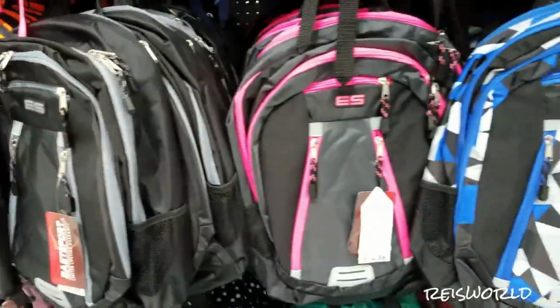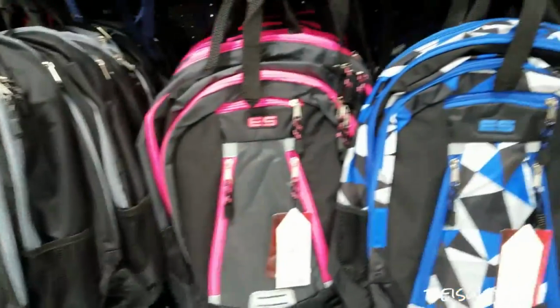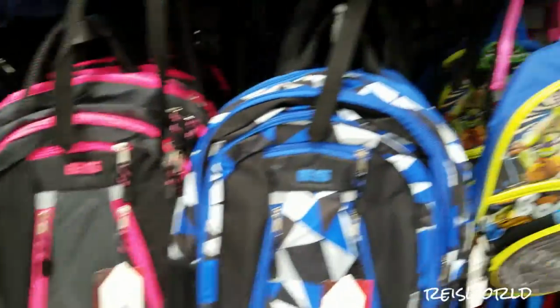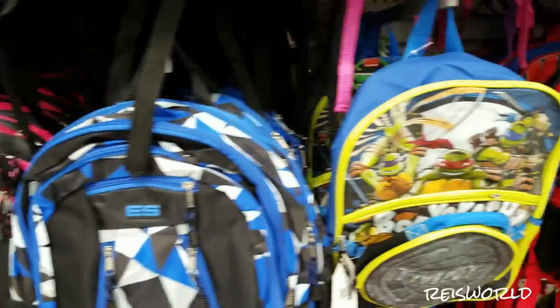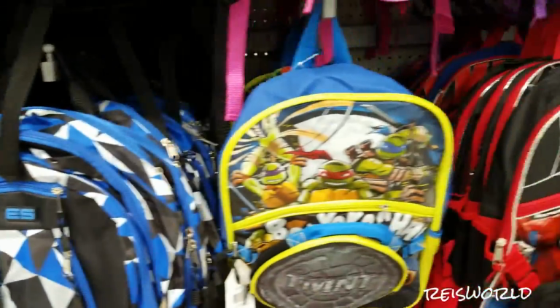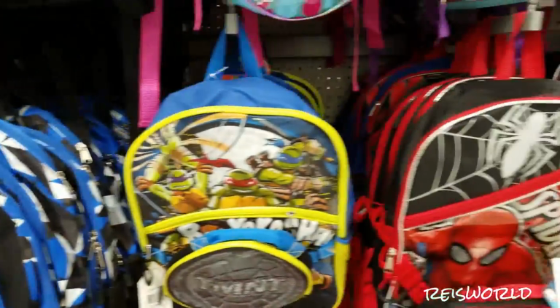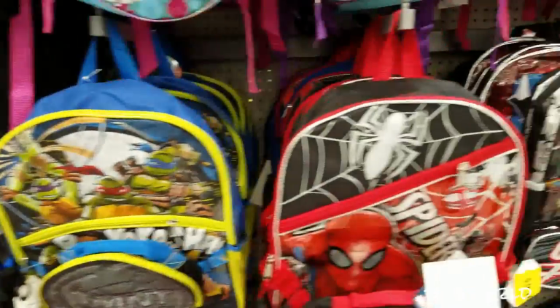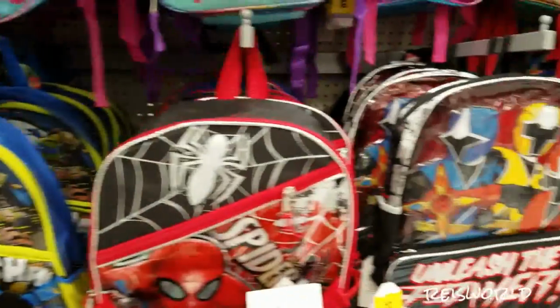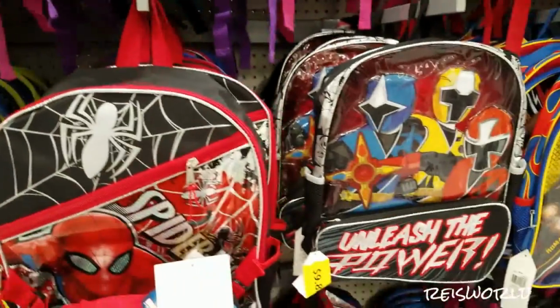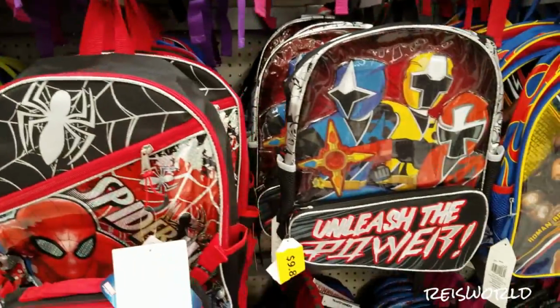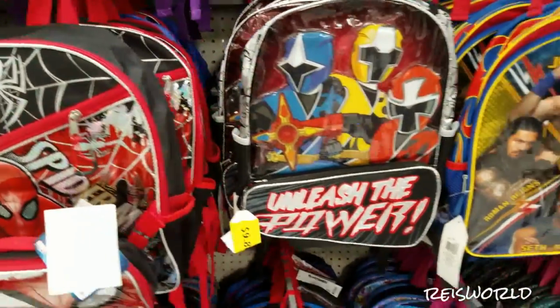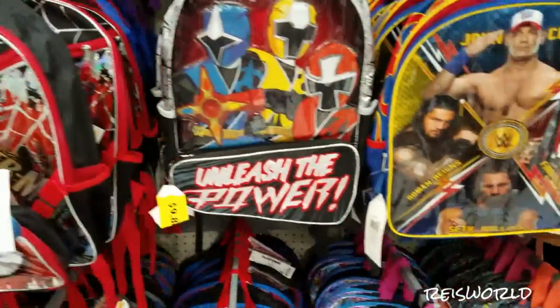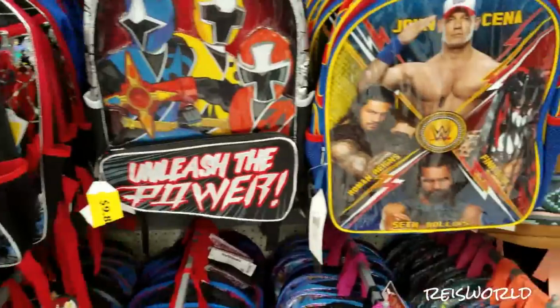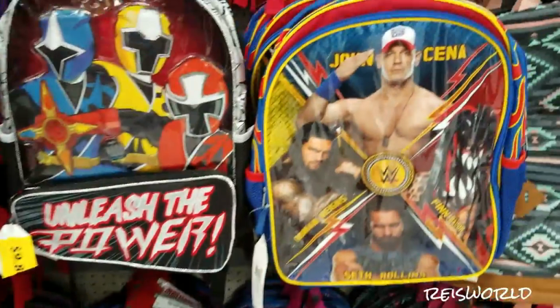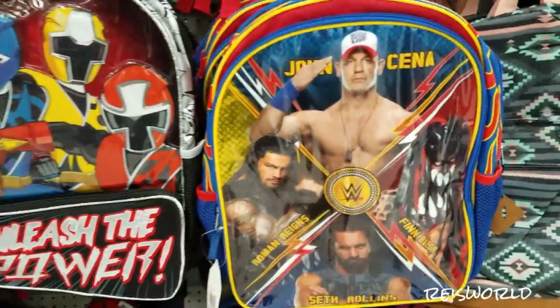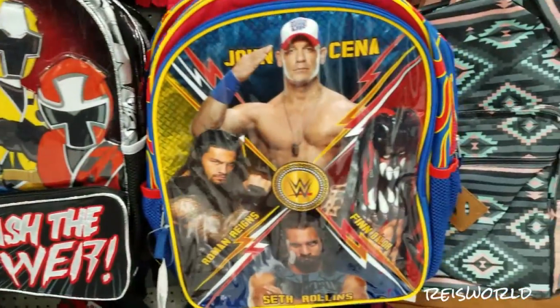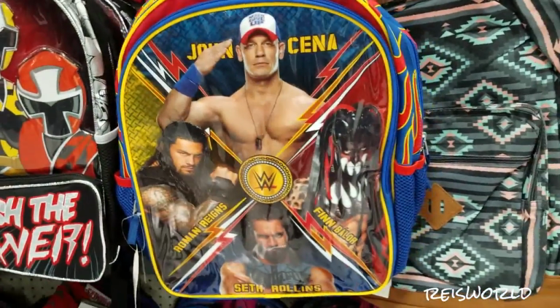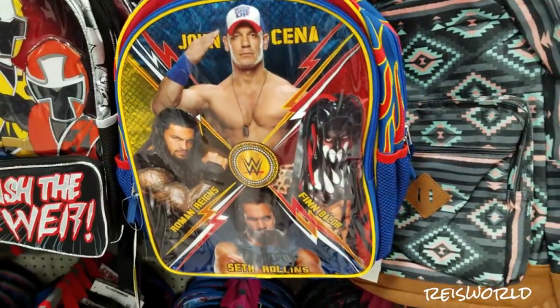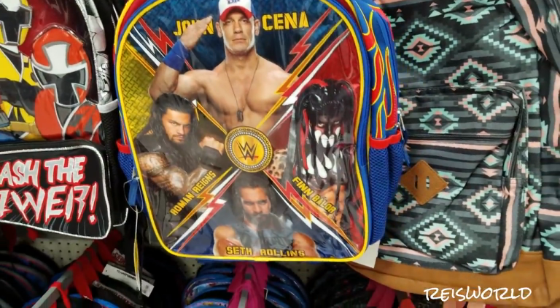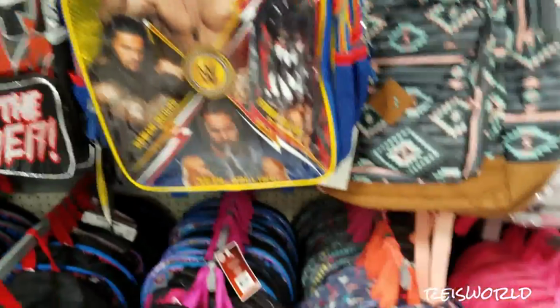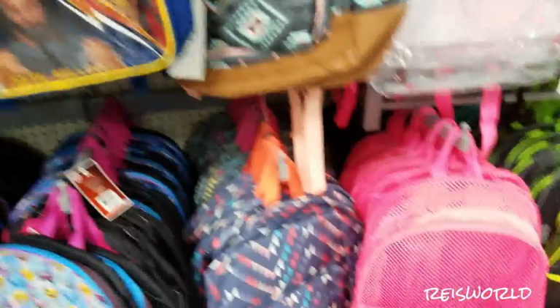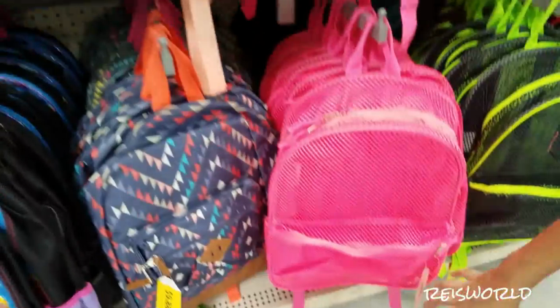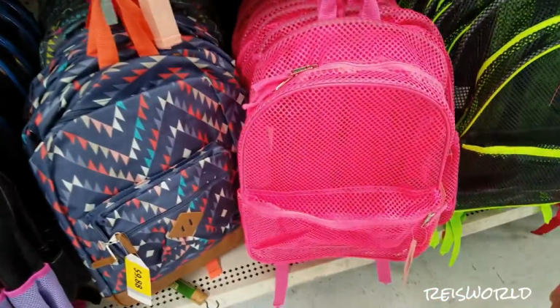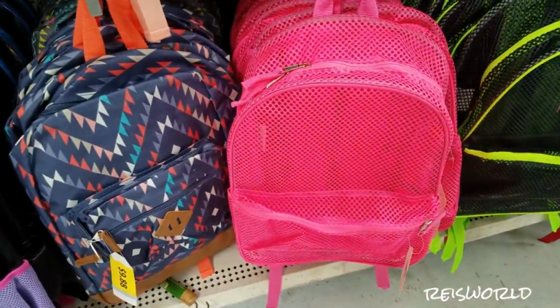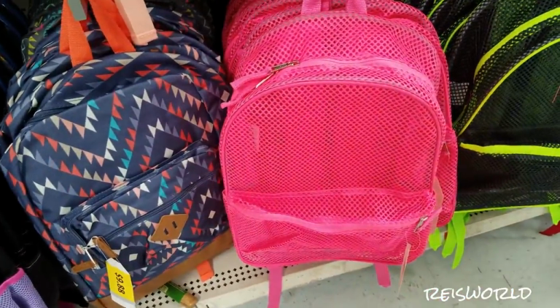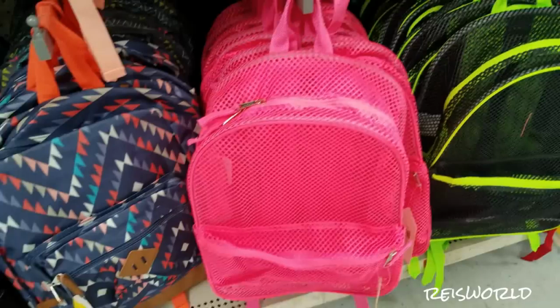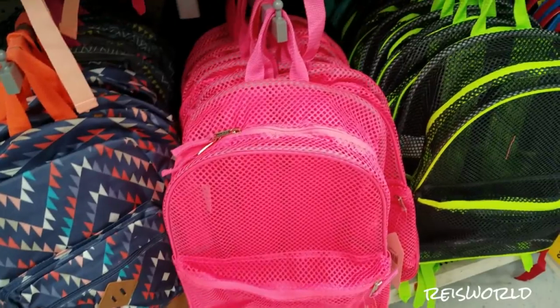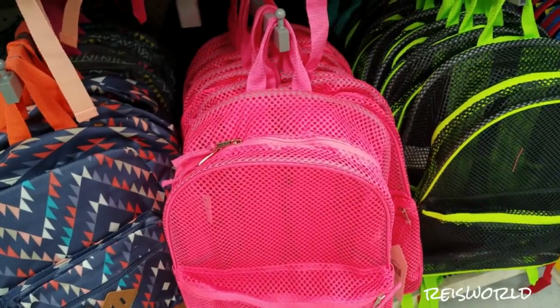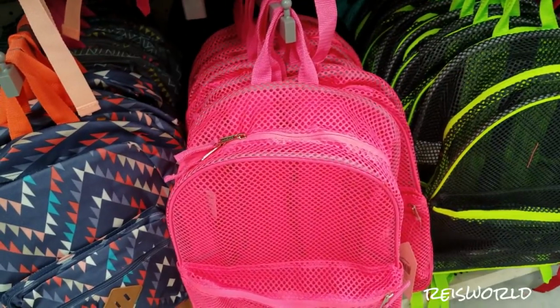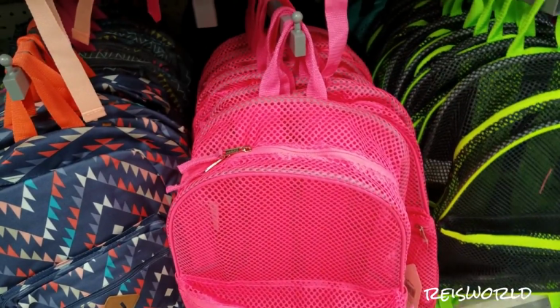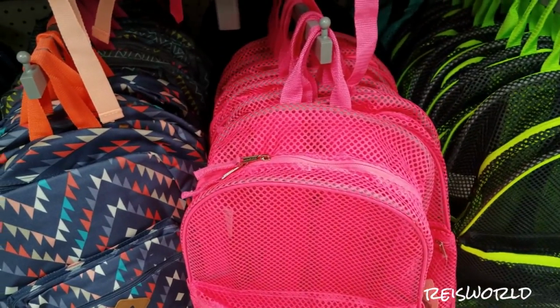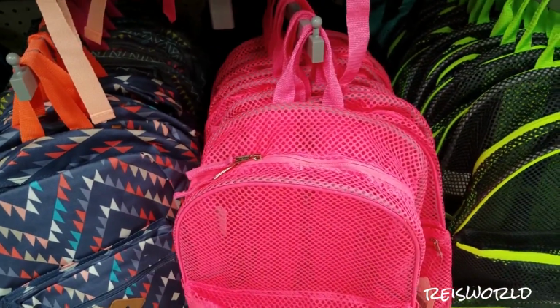And preschool backpacks — like Shopkins, Spider-Man, kids. John Cena. That's the only guy the boys at school talk about — they're like, John Cena.